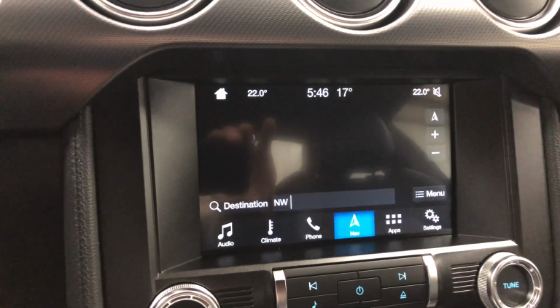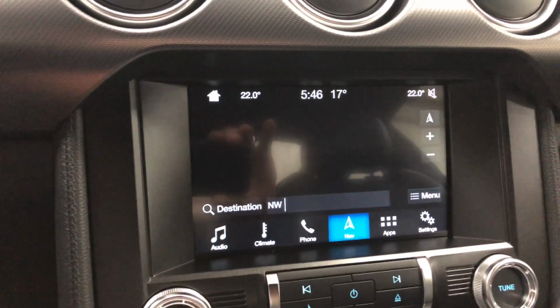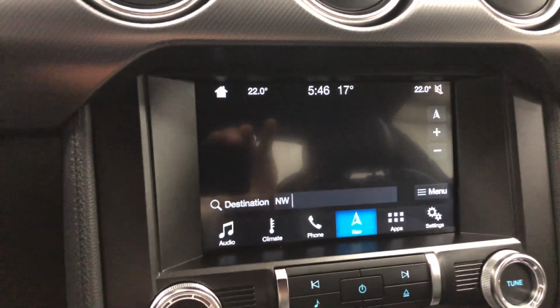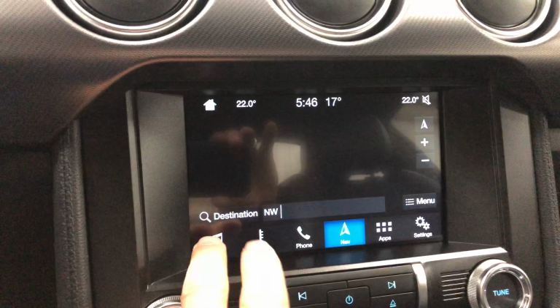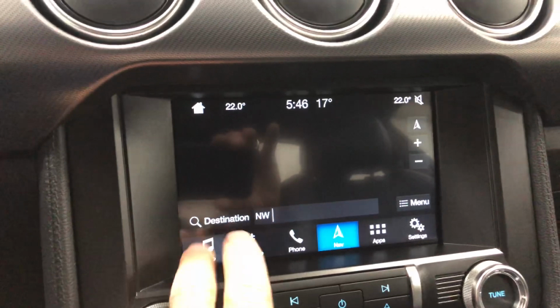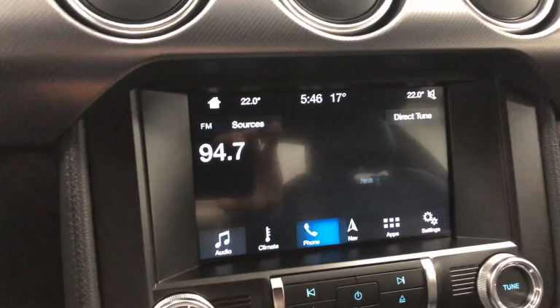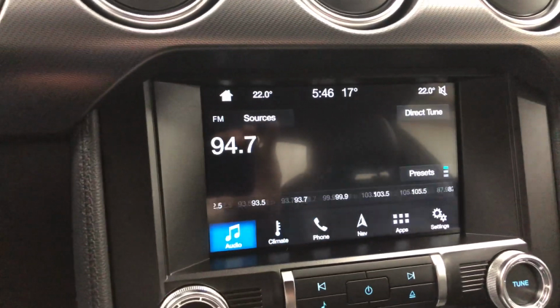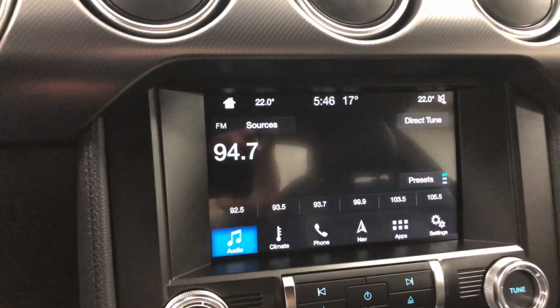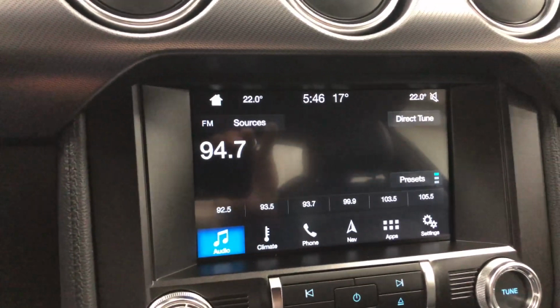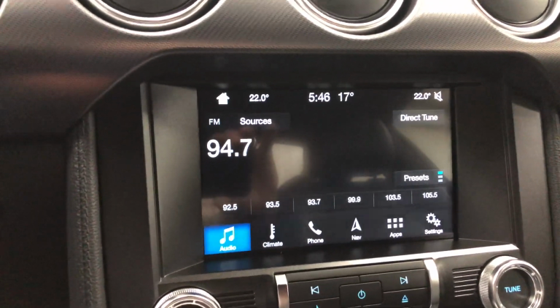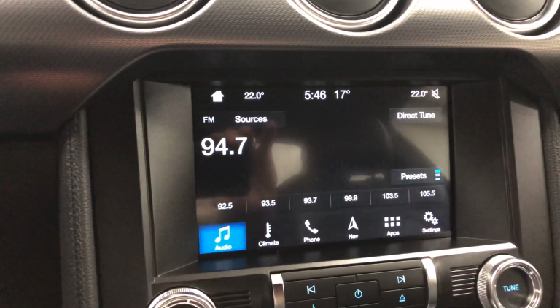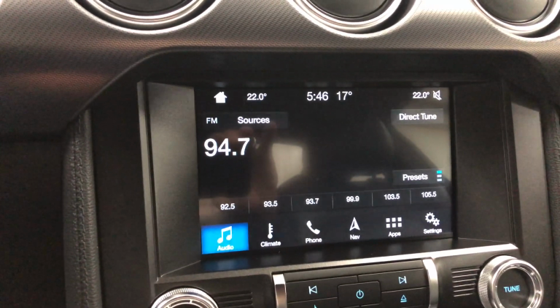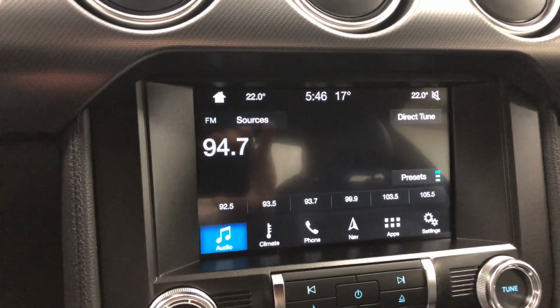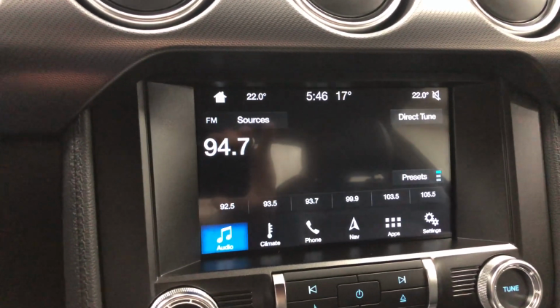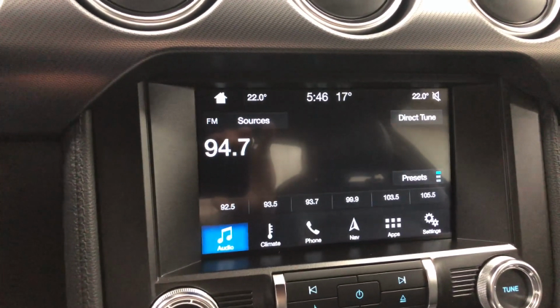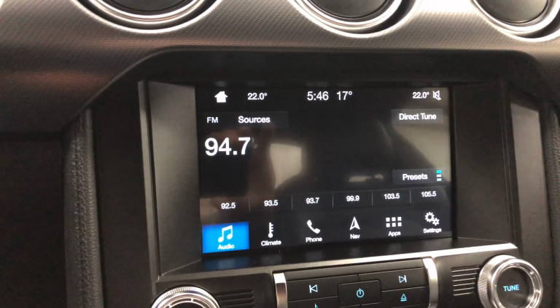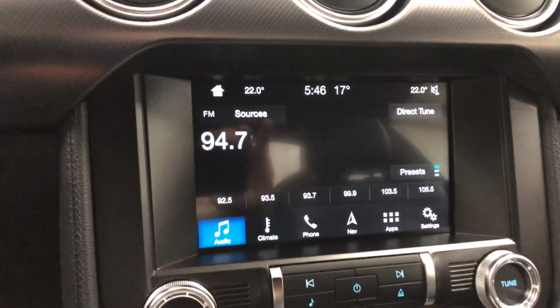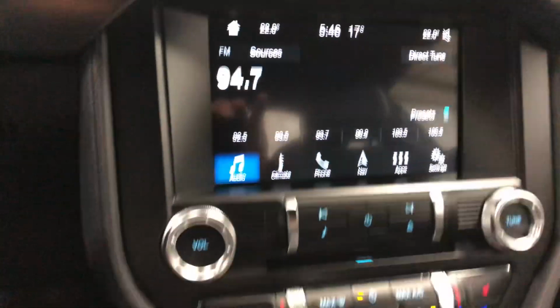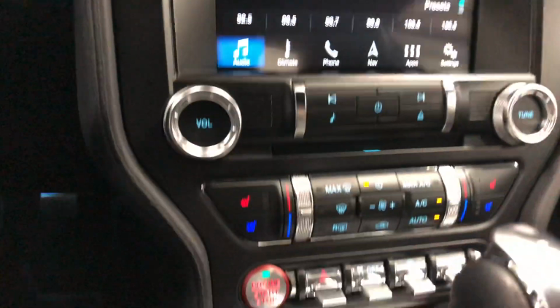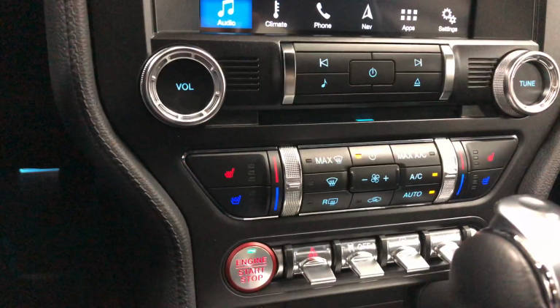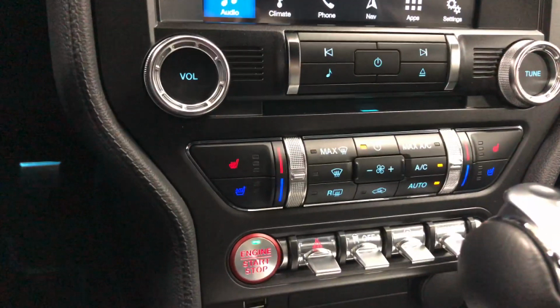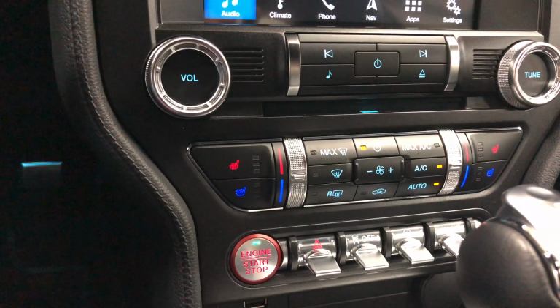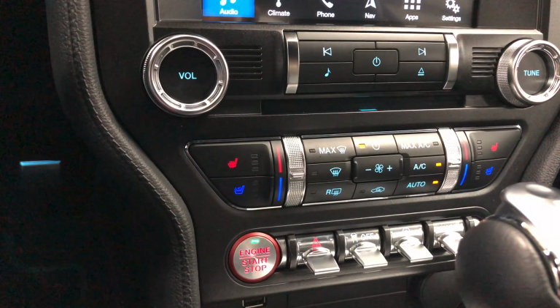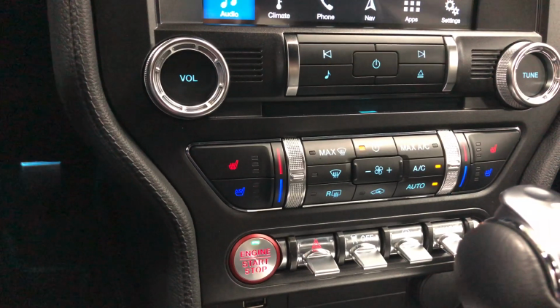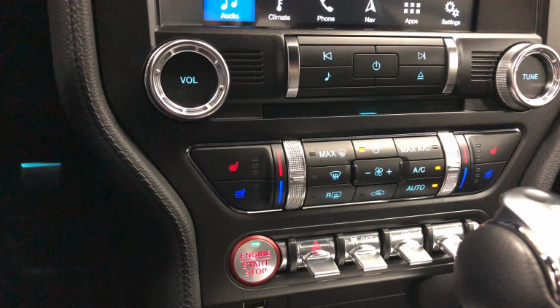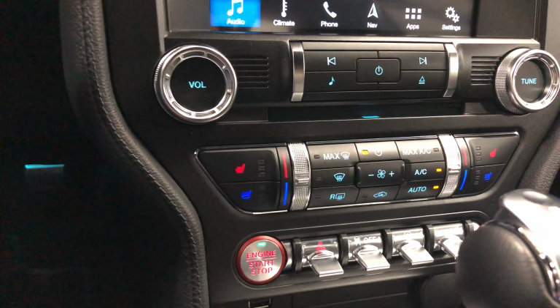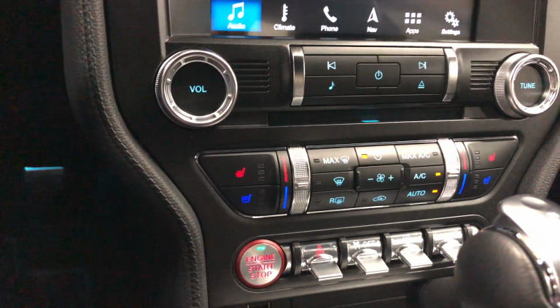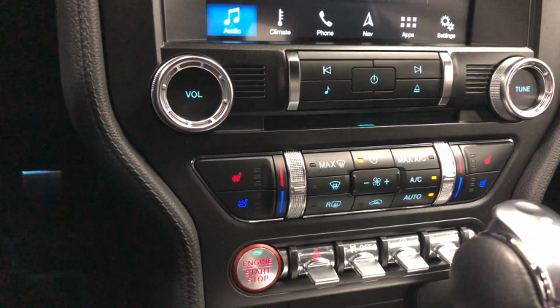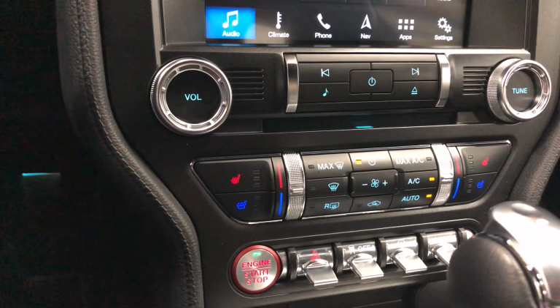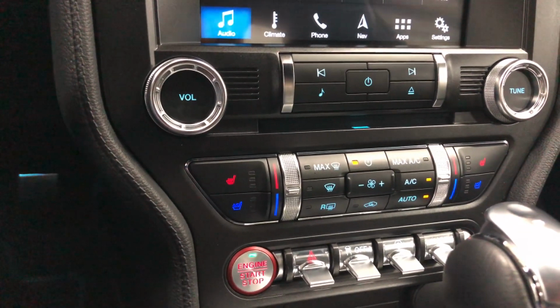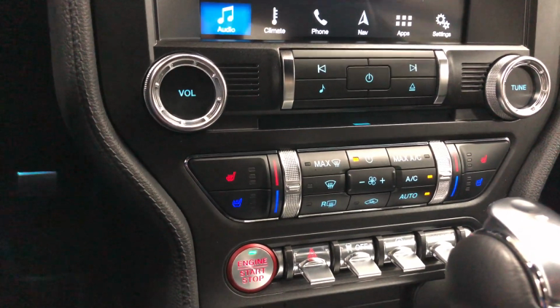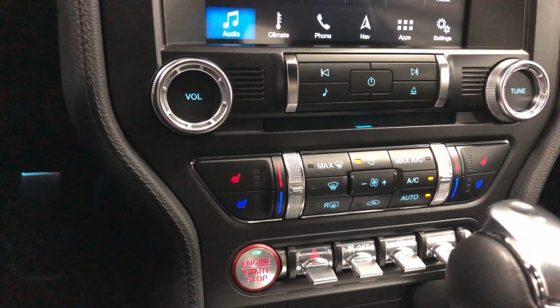For audio, you've got AM, FM, XM satellite radio, all right there. Dual zone automatic air conditioning with heated and cooled seats.